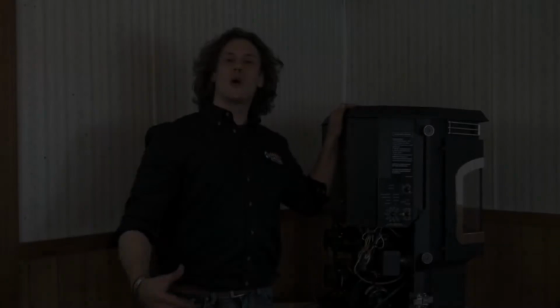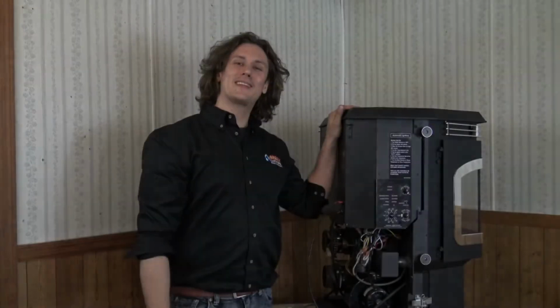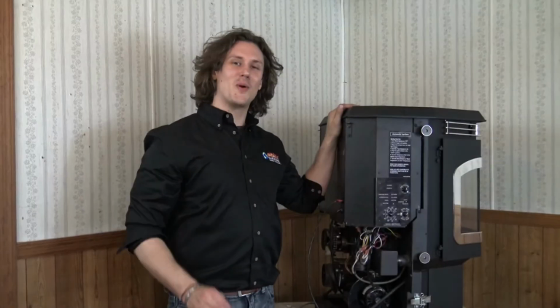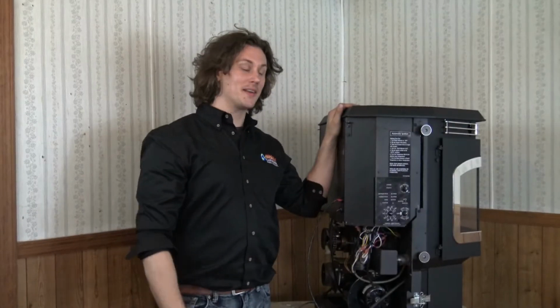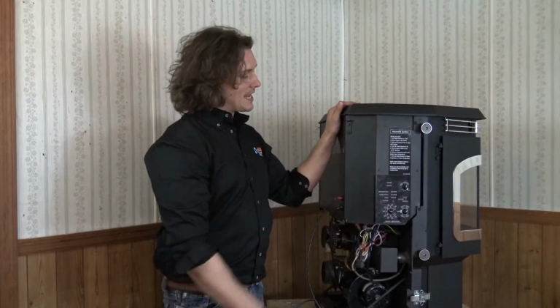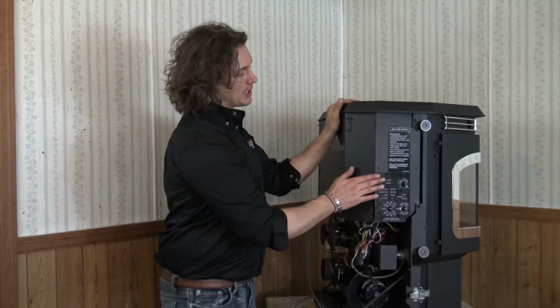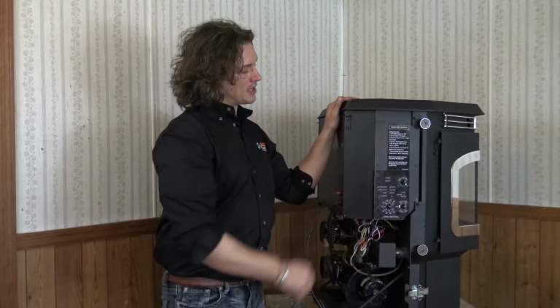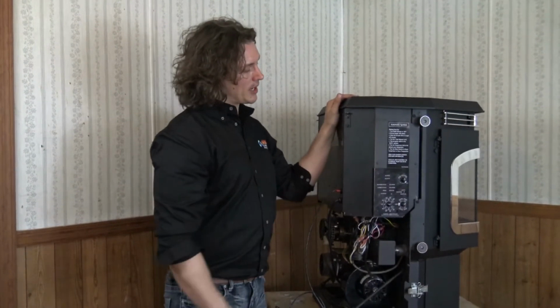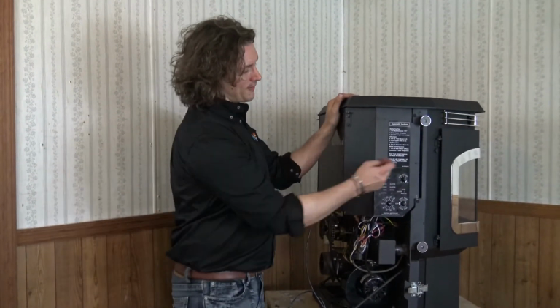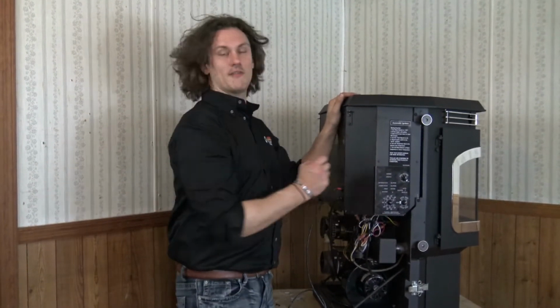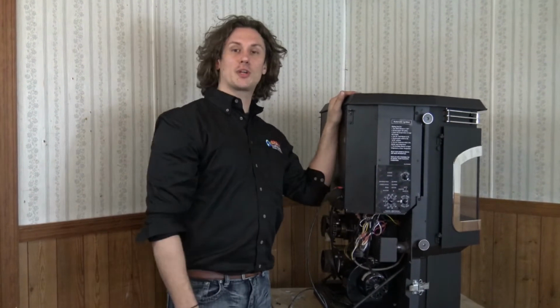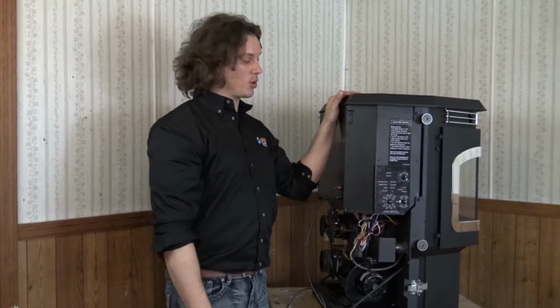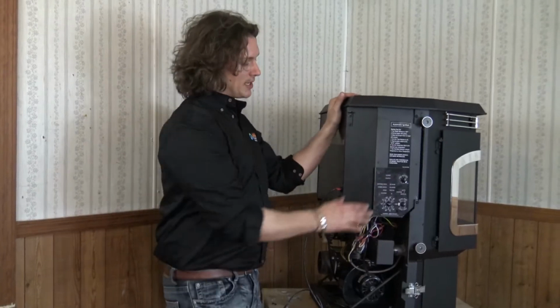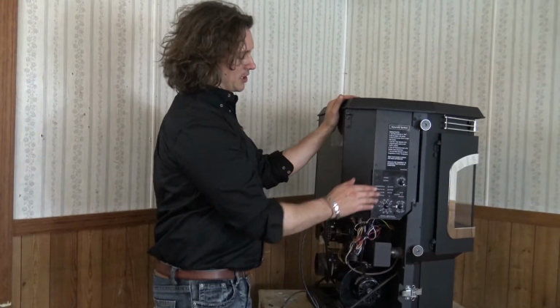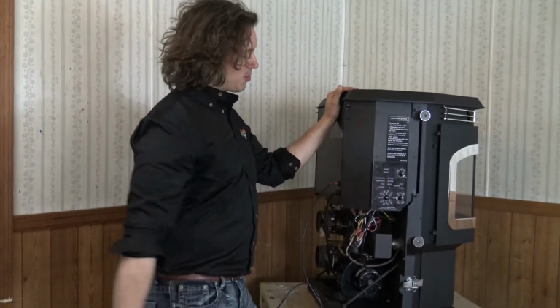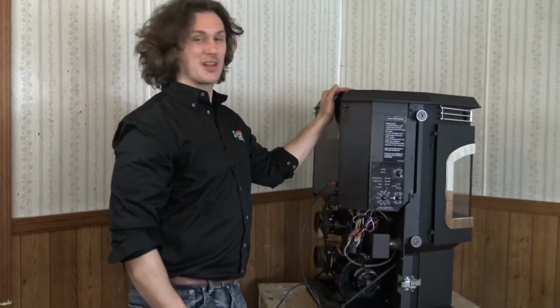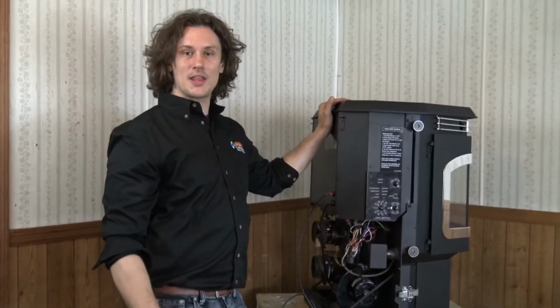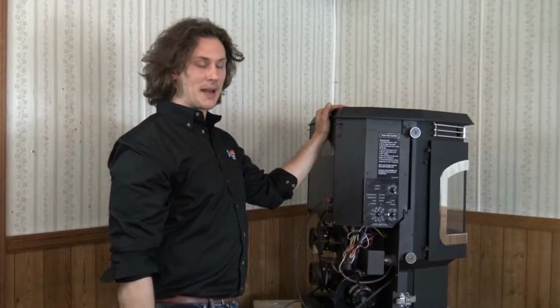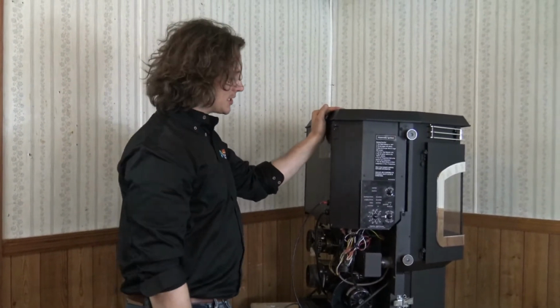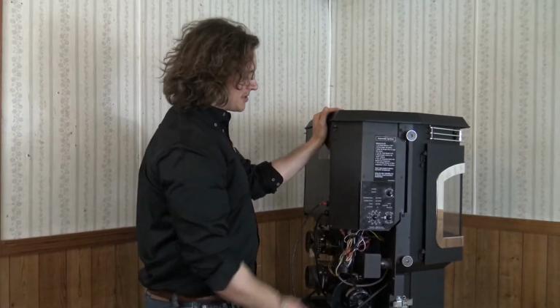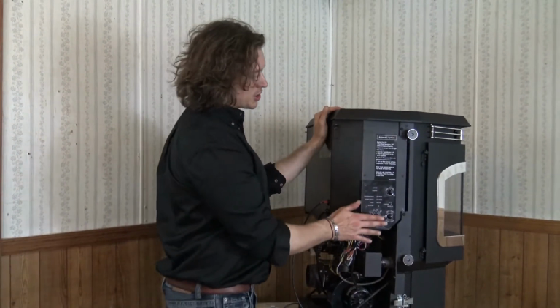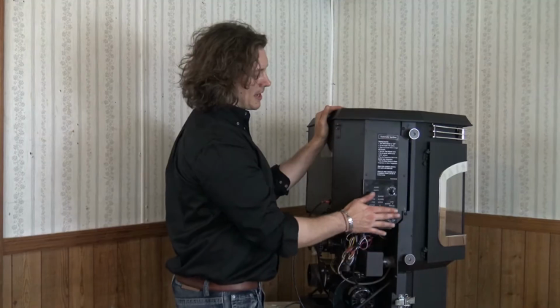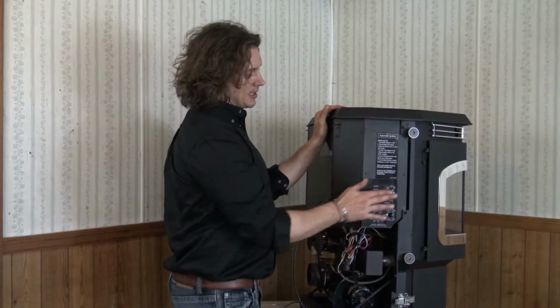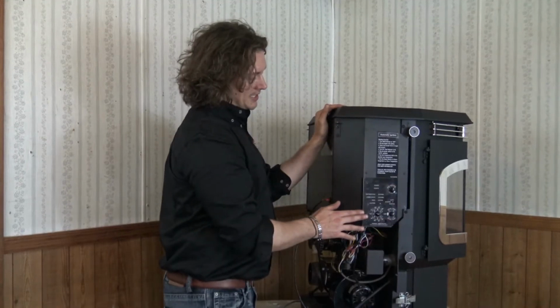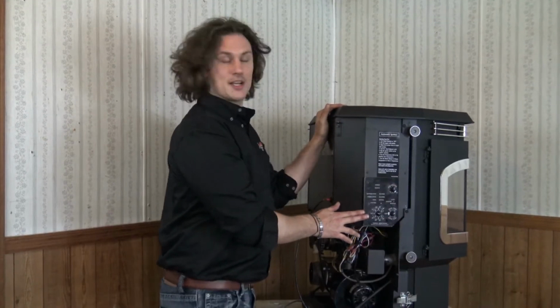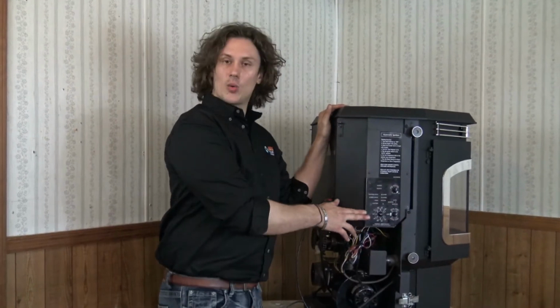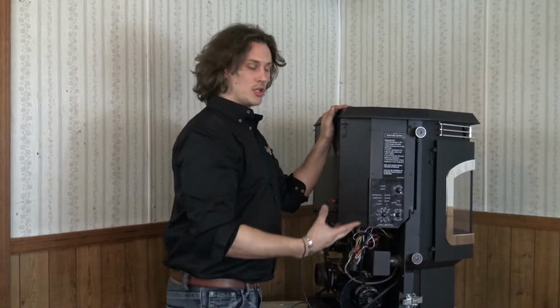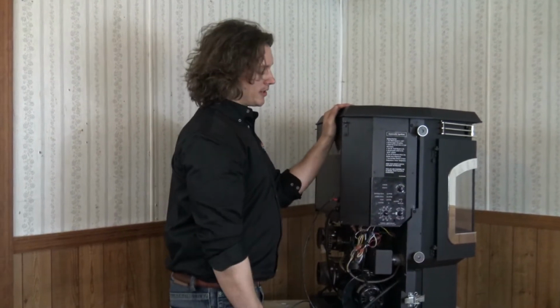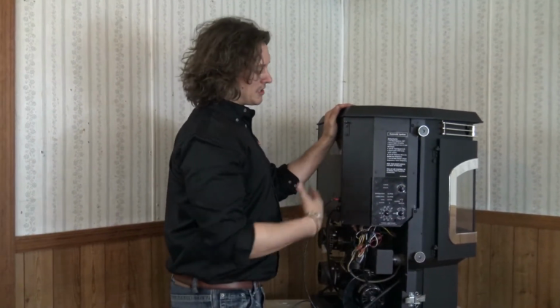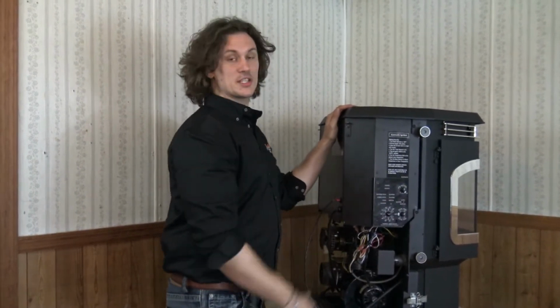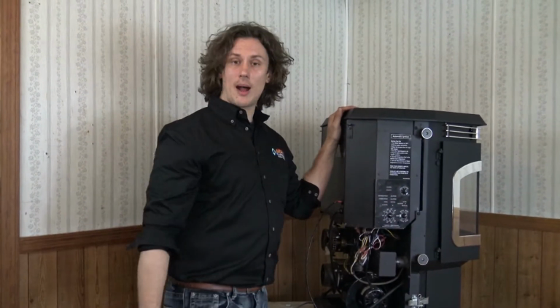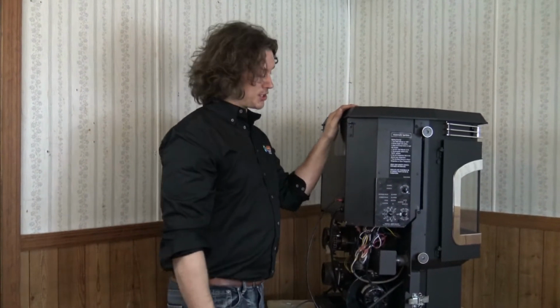Welcome to Pelletec 101. Today's session I want to cover the operation and the function of a Harman control board. This particular control board is used on a lot of the automatic models, so I'm just going to show you a little bit on the dials here — what they do and some of the different ways that you can operate the stove.